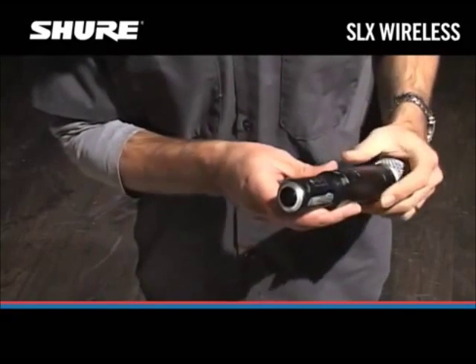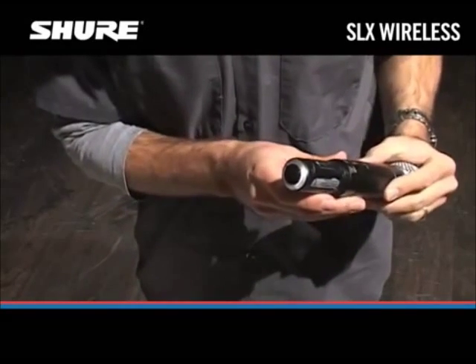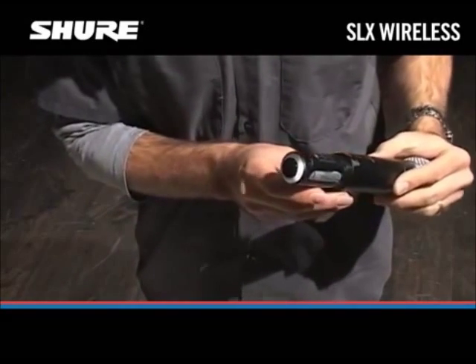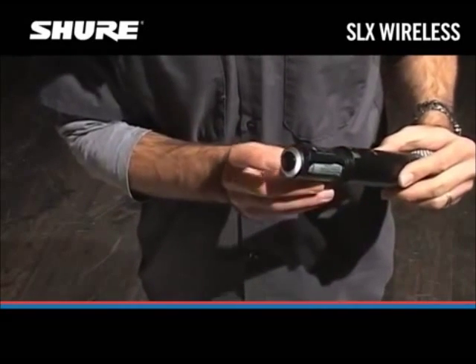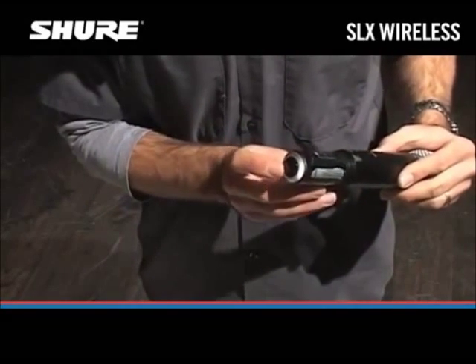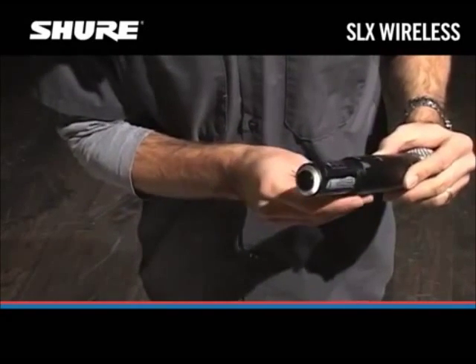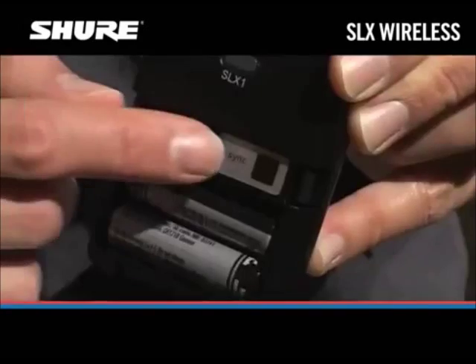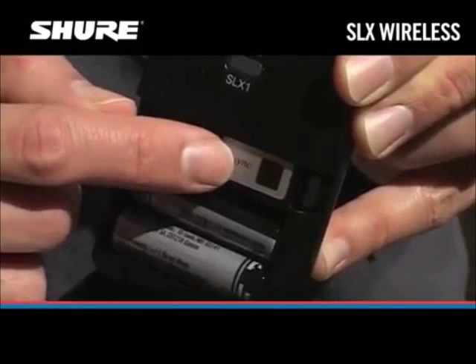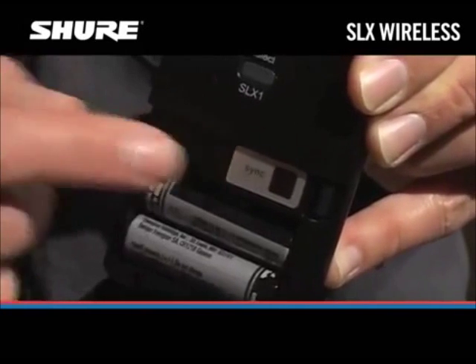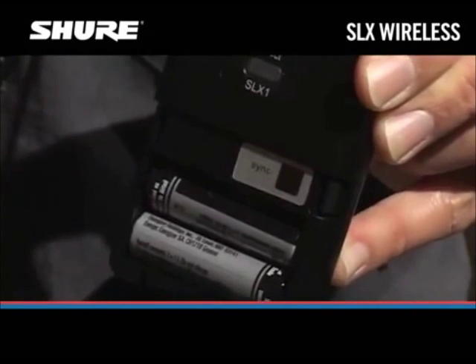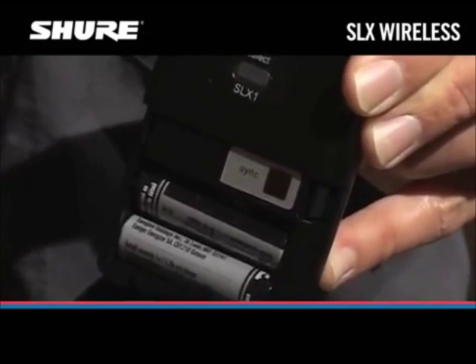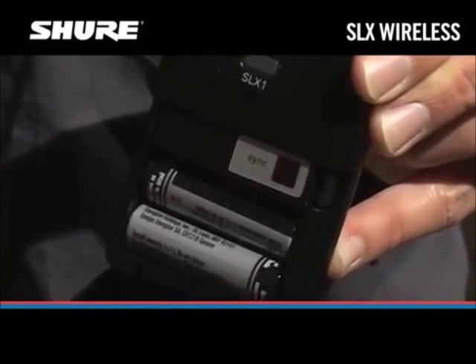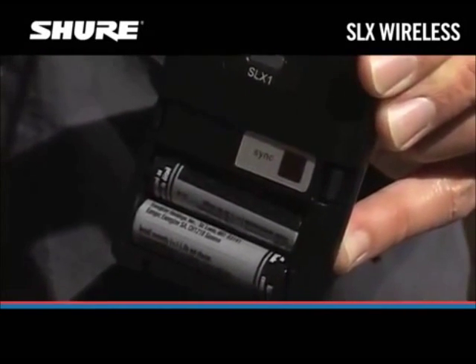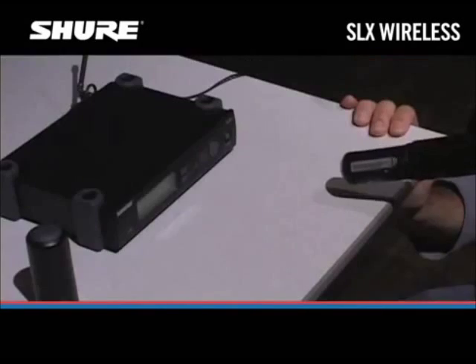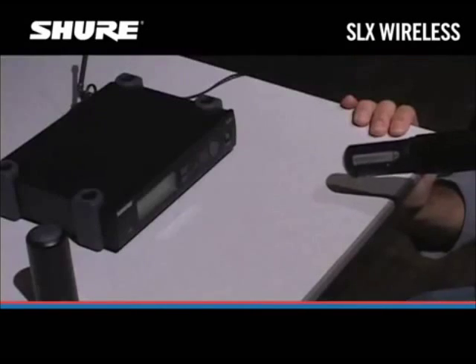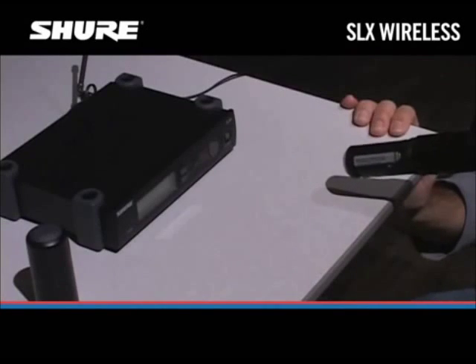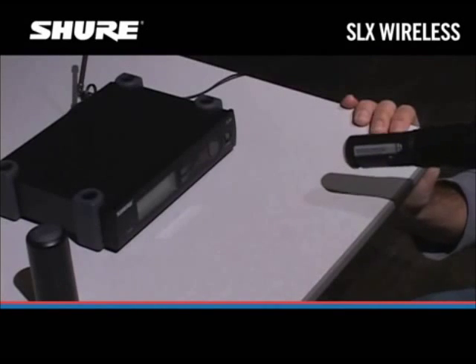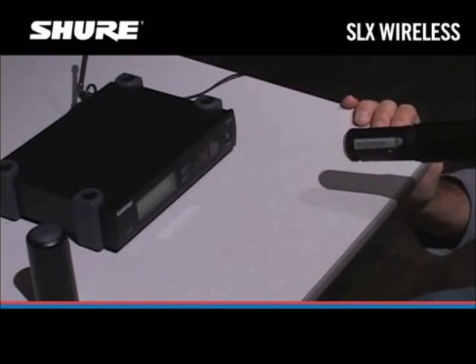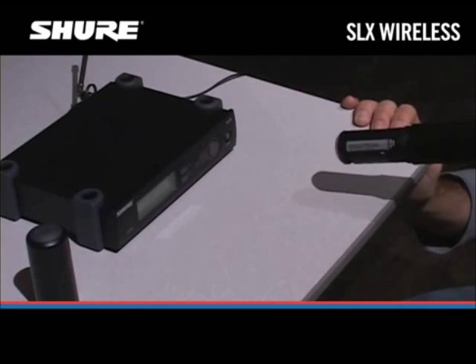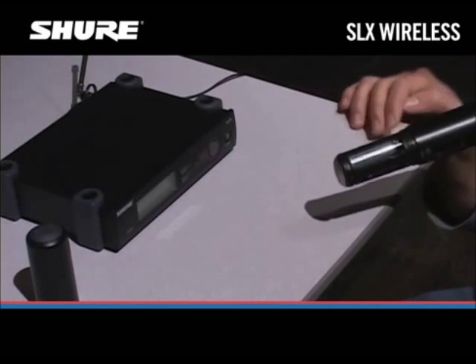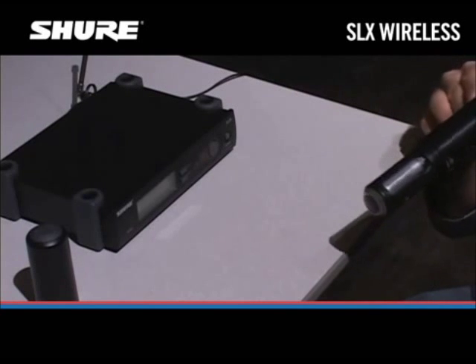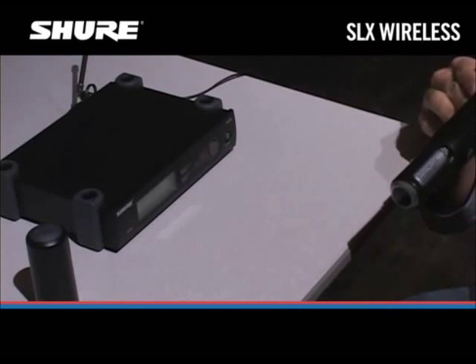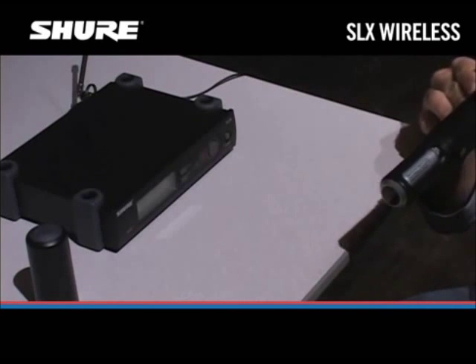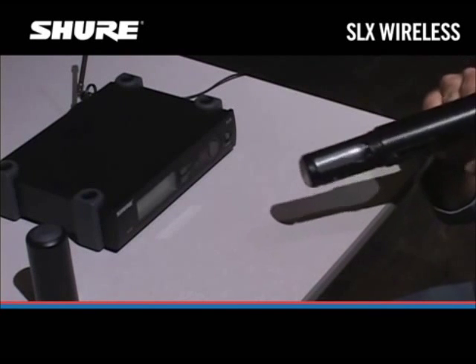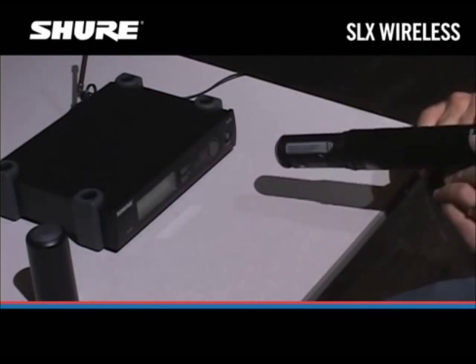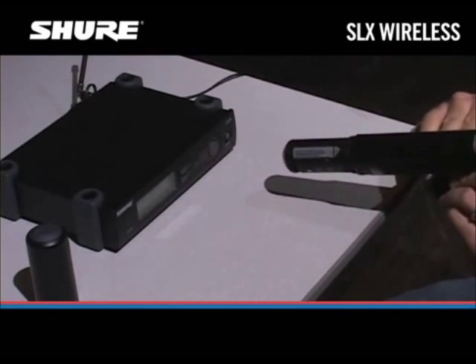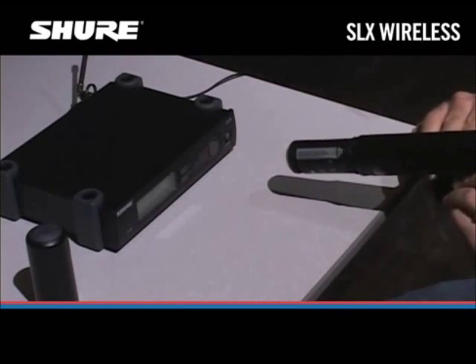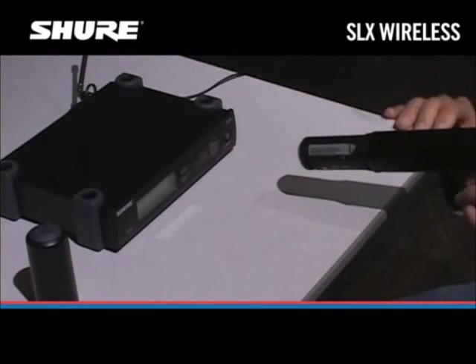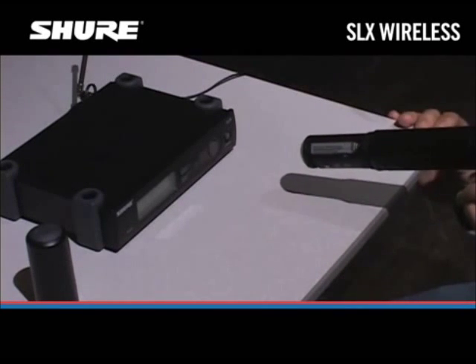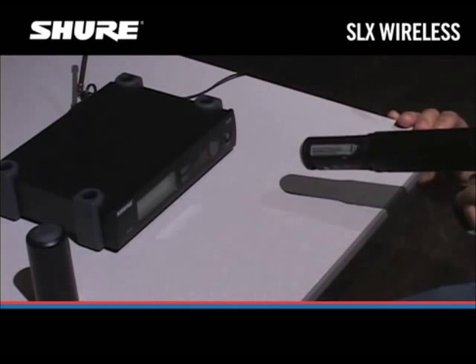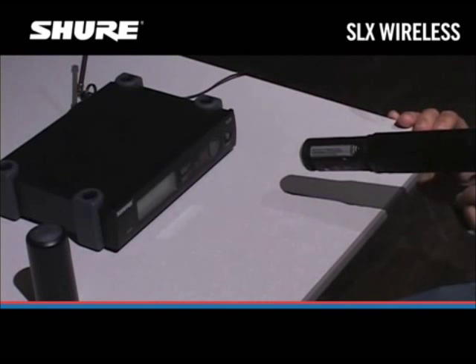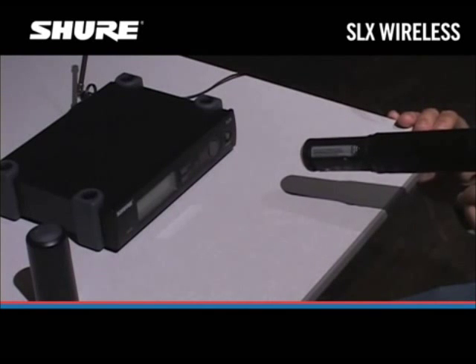On the handheld transmitter, it's on the bottom. On the body pack transmitter, it's inside the battery compartment. Hold the transmitter within 8 inches of the receiver and orient it so the transmitter's infrared port is facing the round sync button on the receiver.